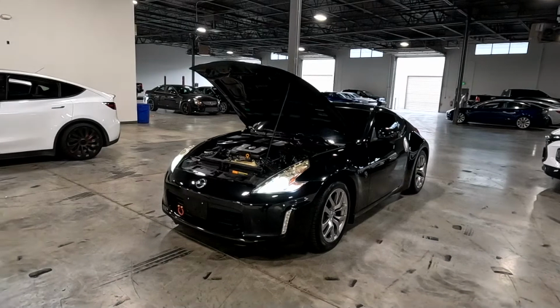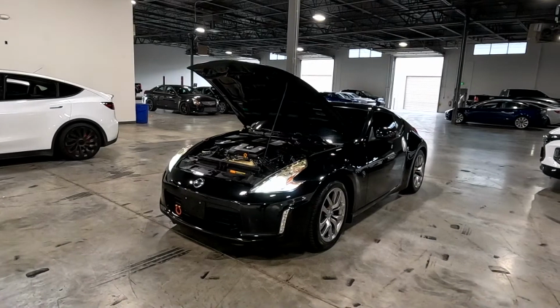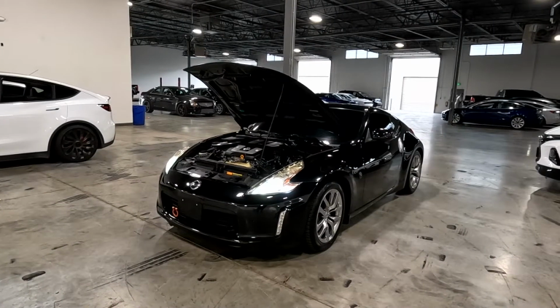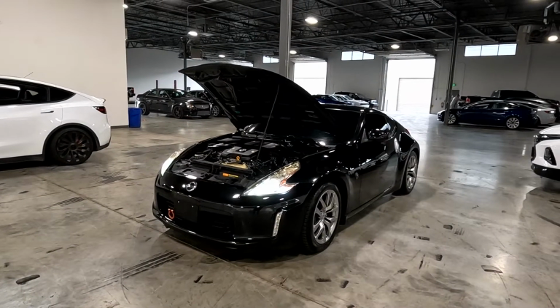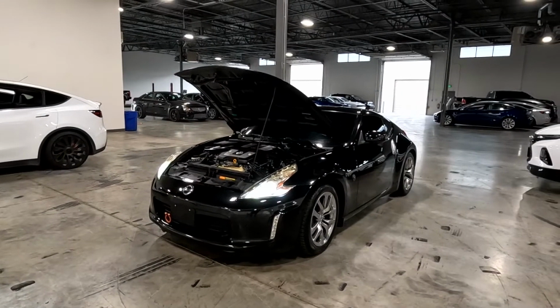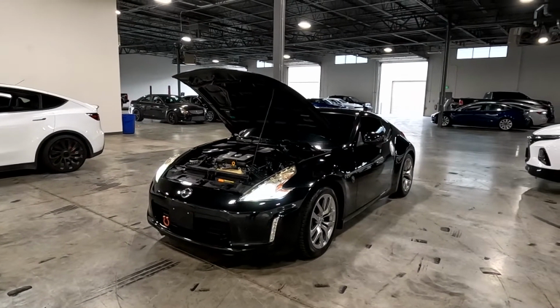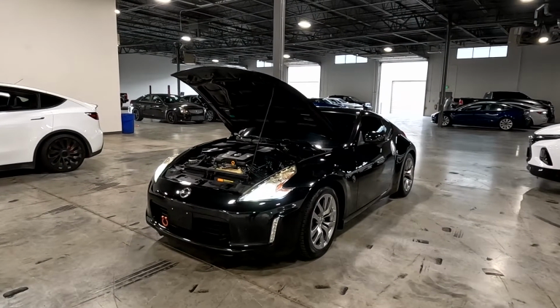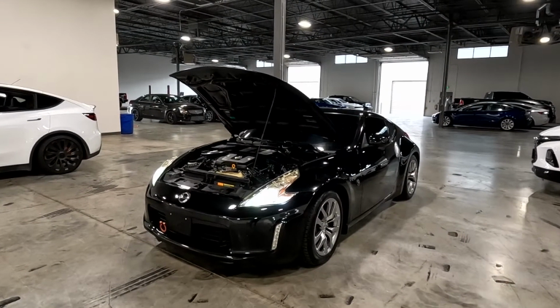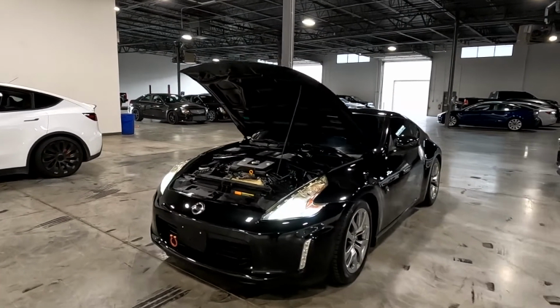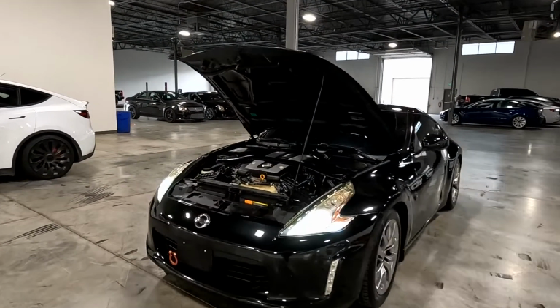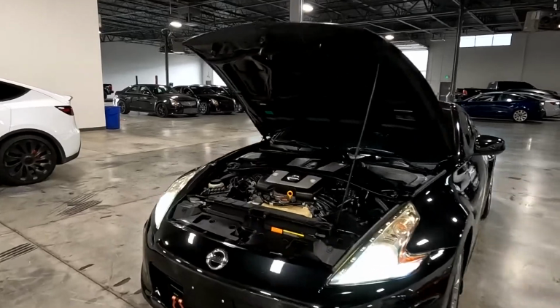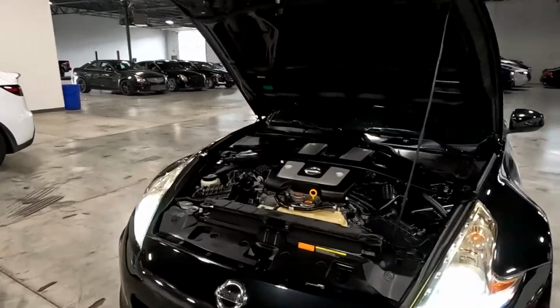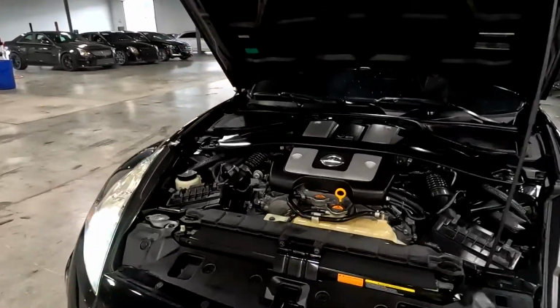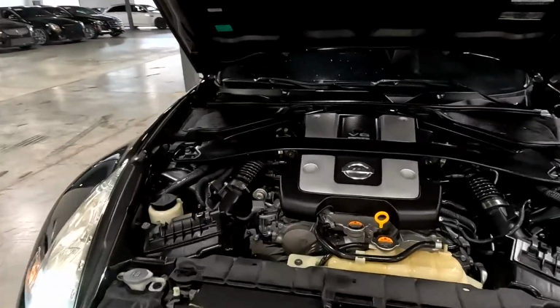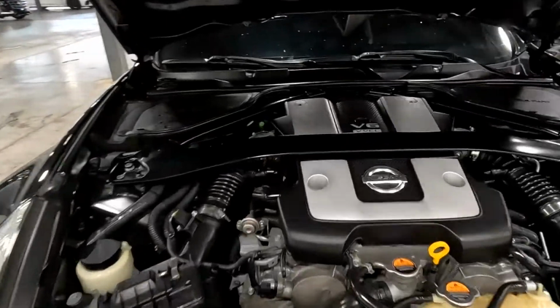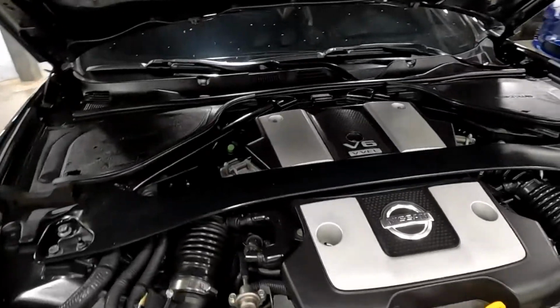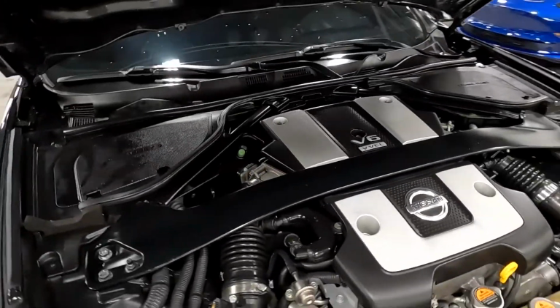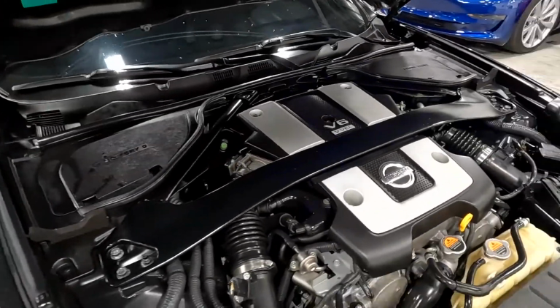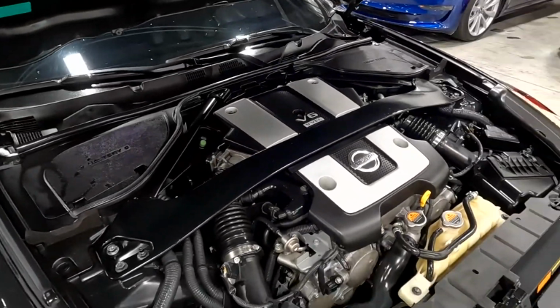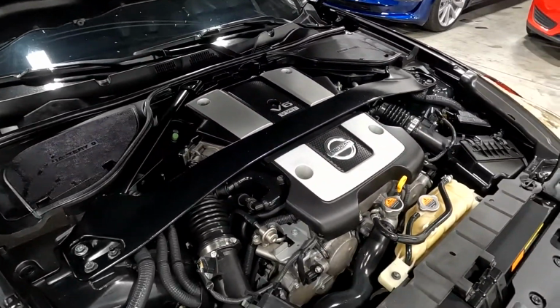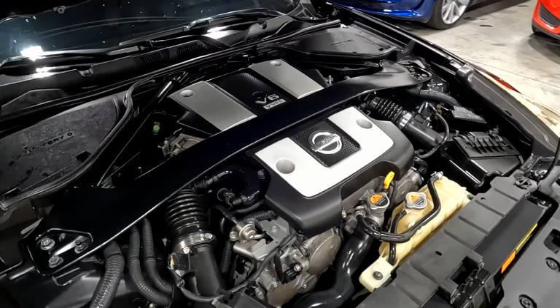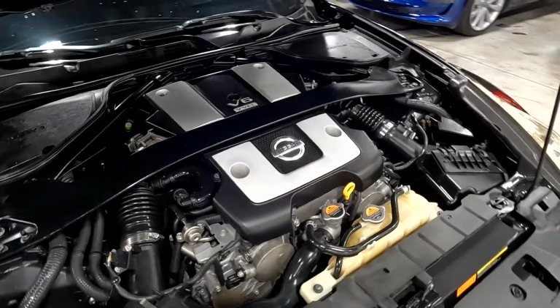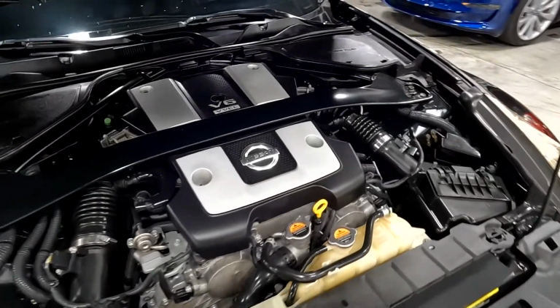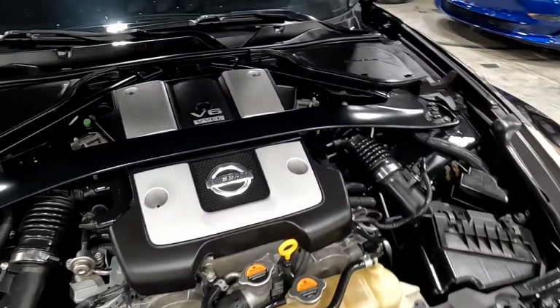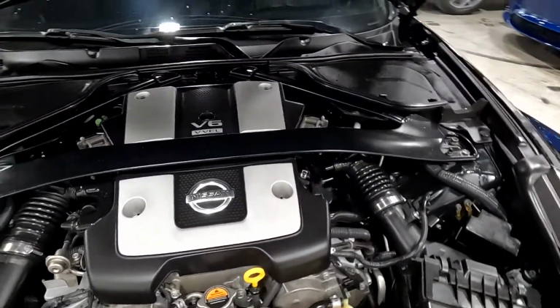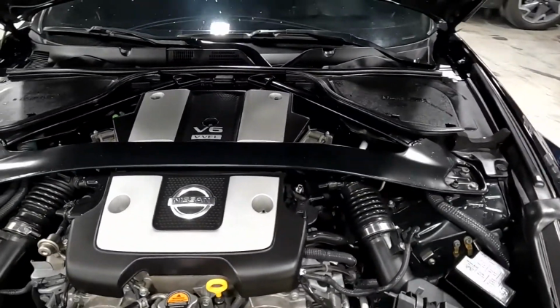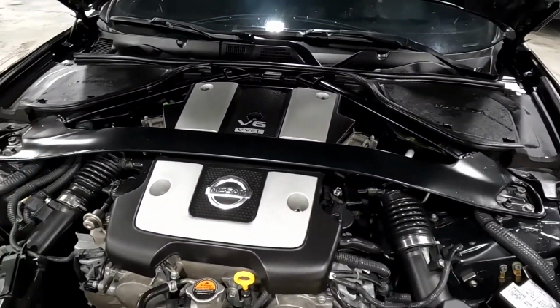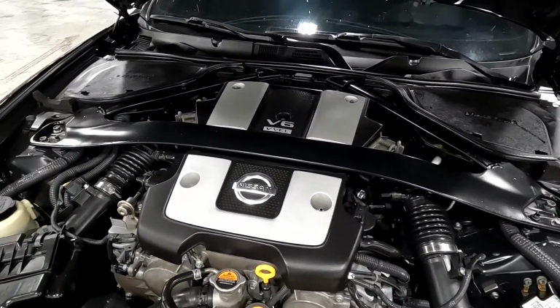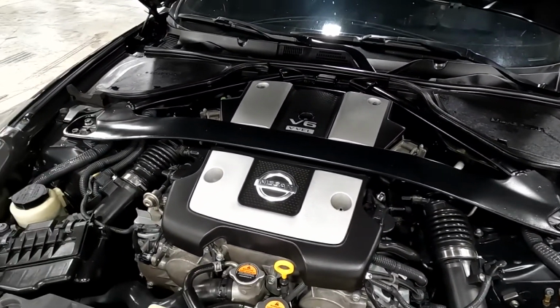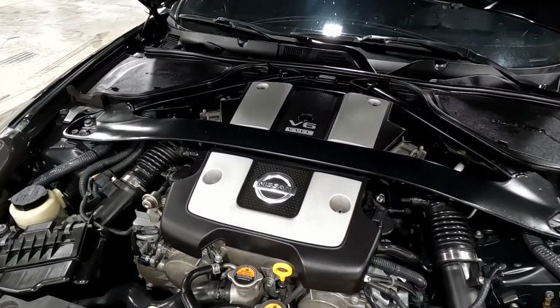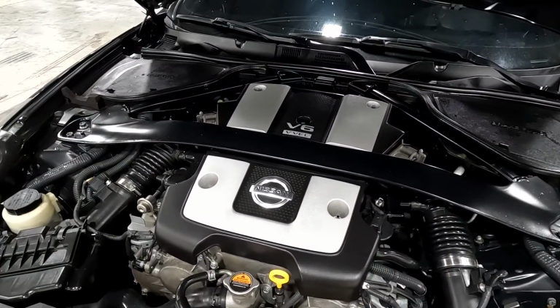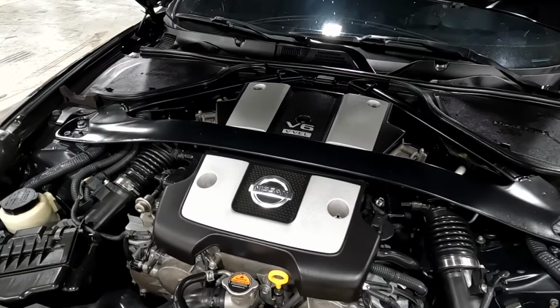Hello everyone, today we have a 2014 Nissan 370Z. That V6 has sounded smooth as could be, so I'm going to go ahead and hold this up and take it for a tour.